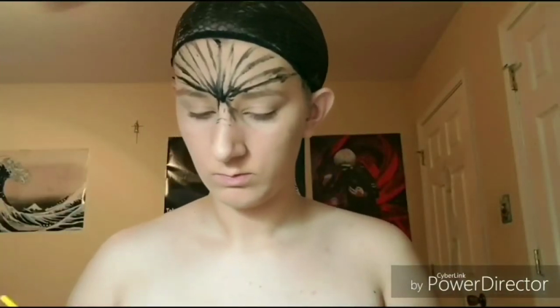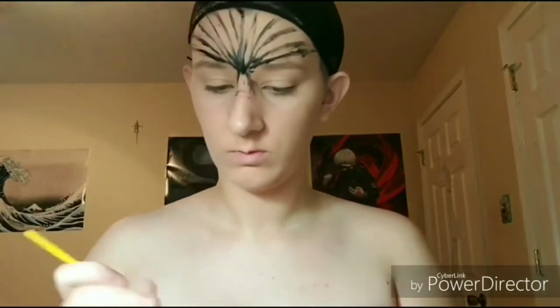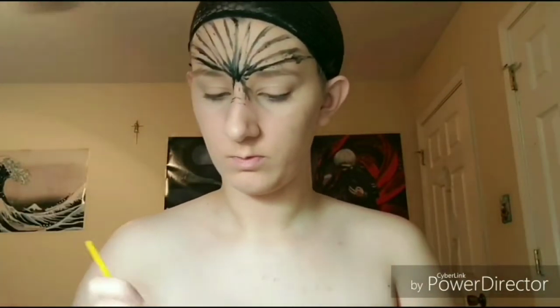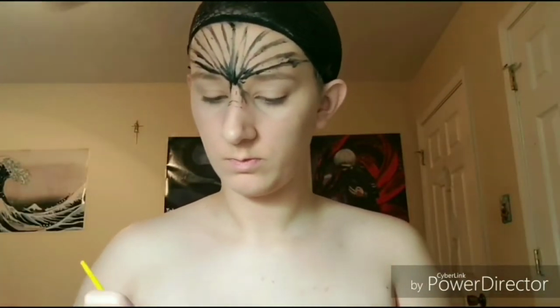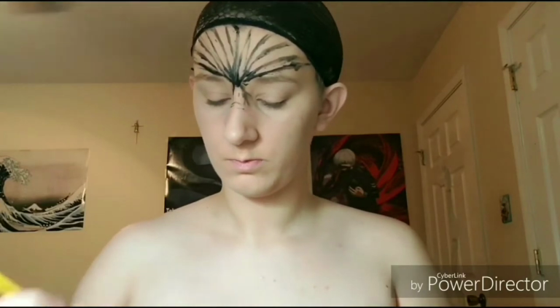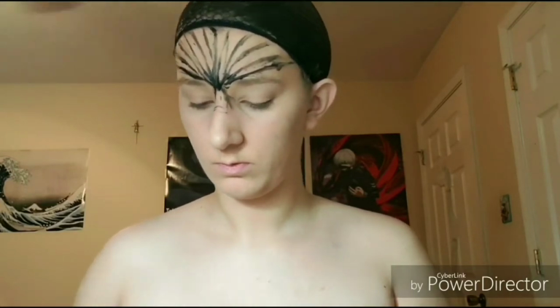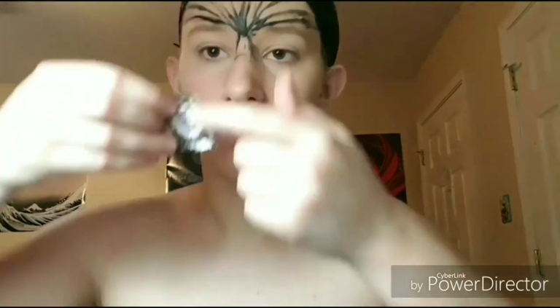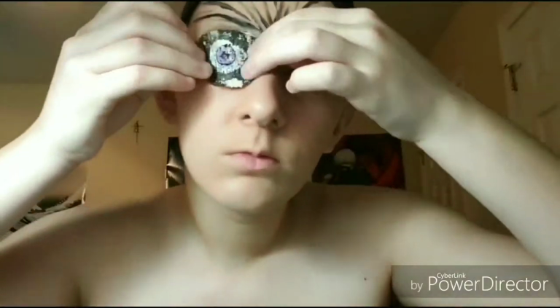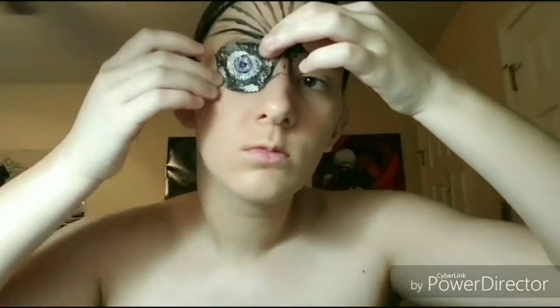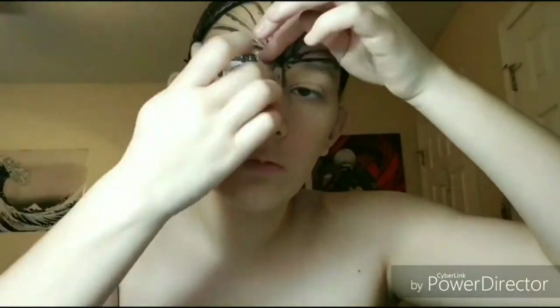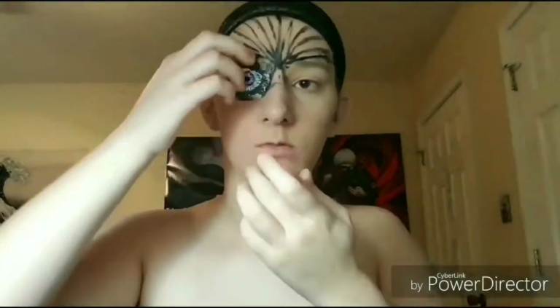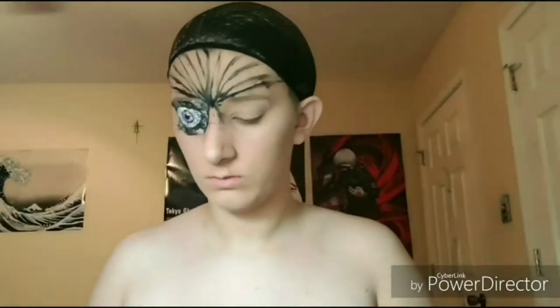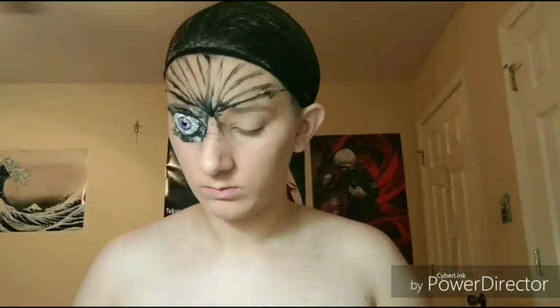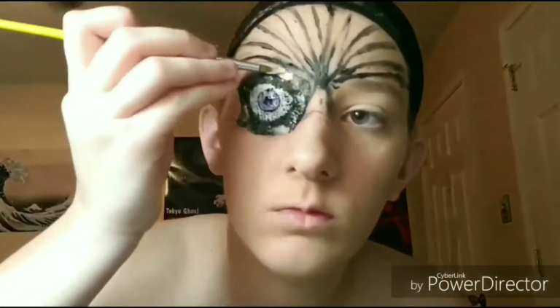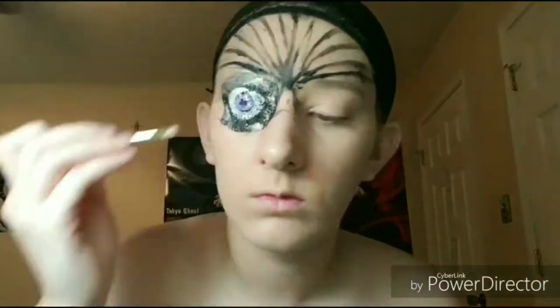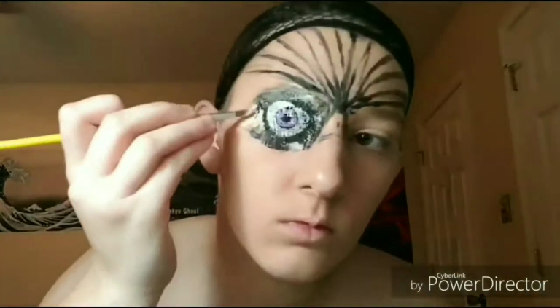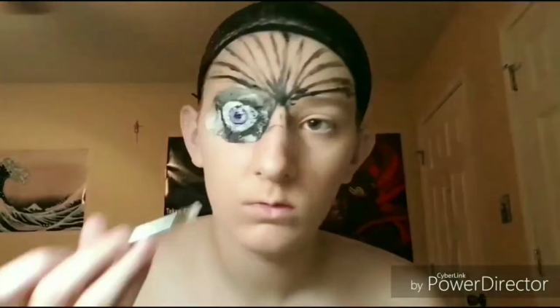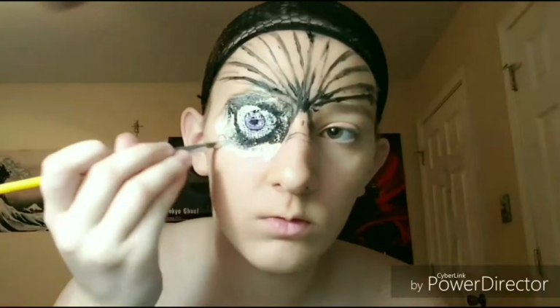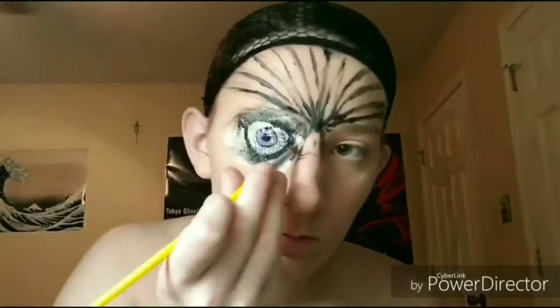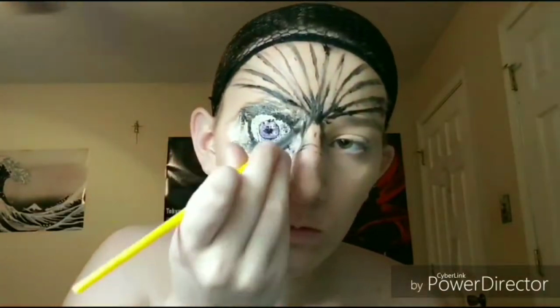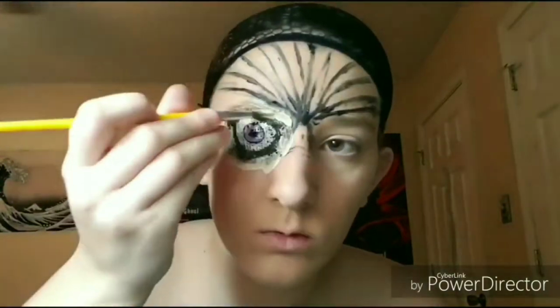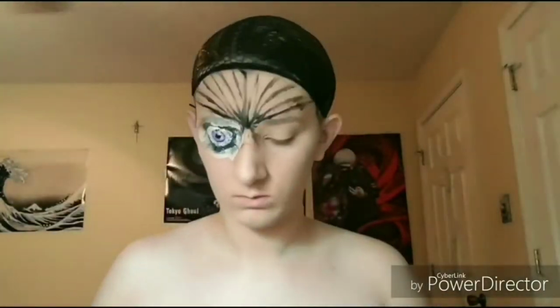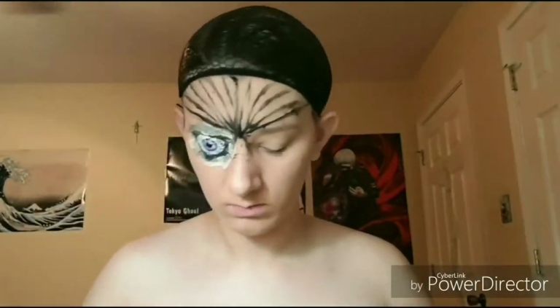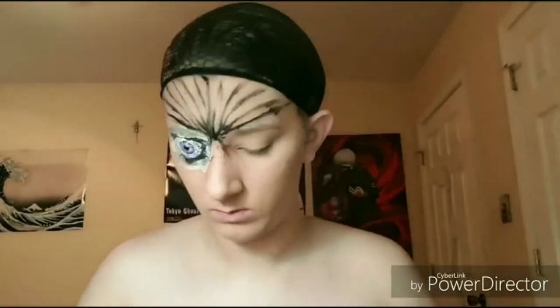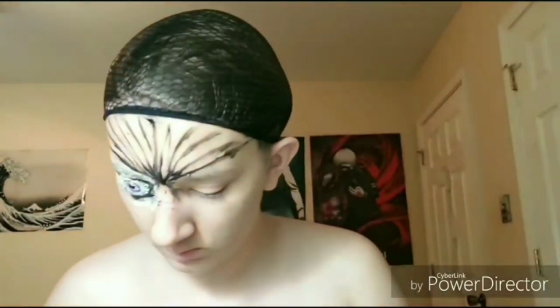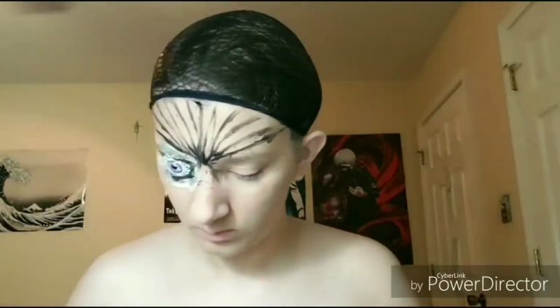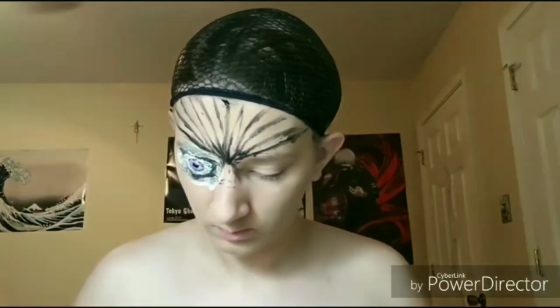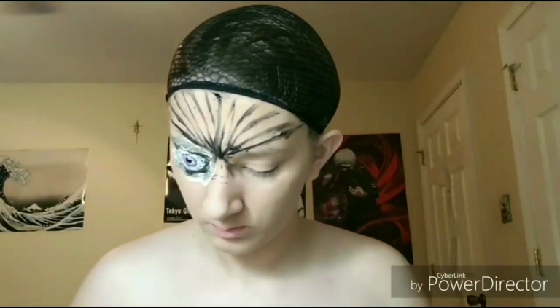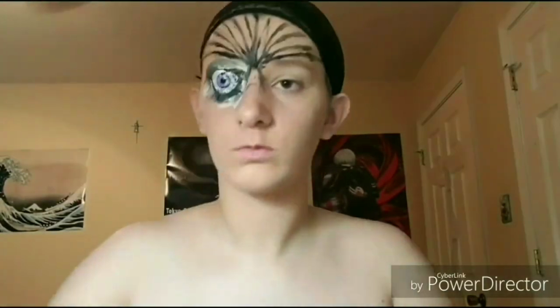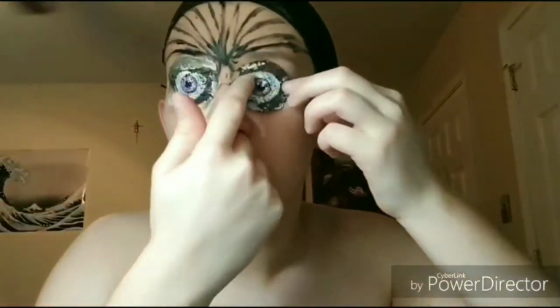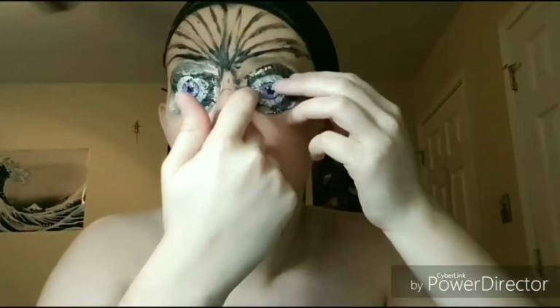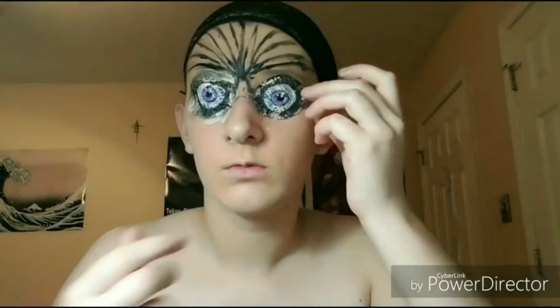For this bit, I made some eyes out of a little bit of fabric and I am gluing them on with a little bit of liquid latex, so make sure to smooth out all the seams.